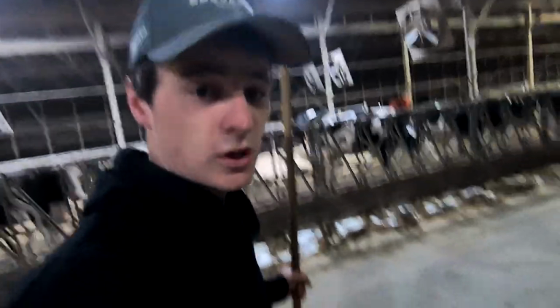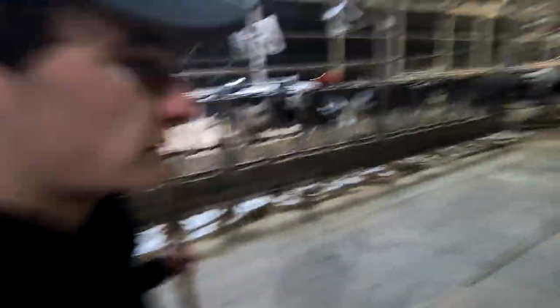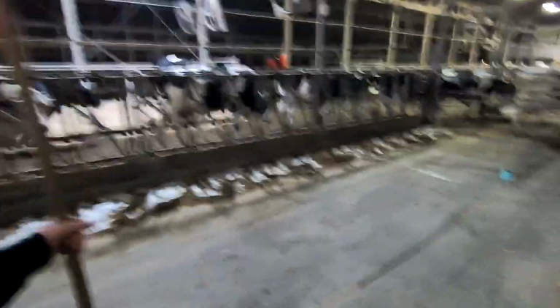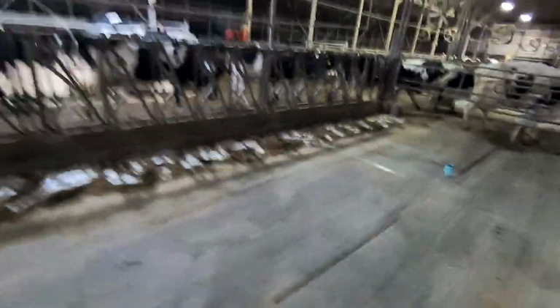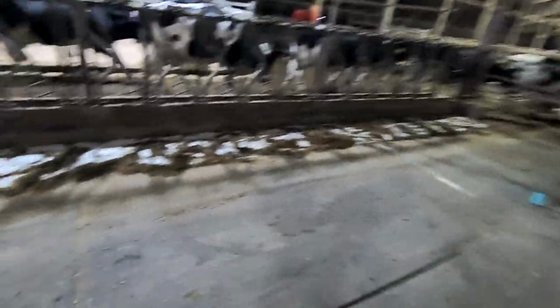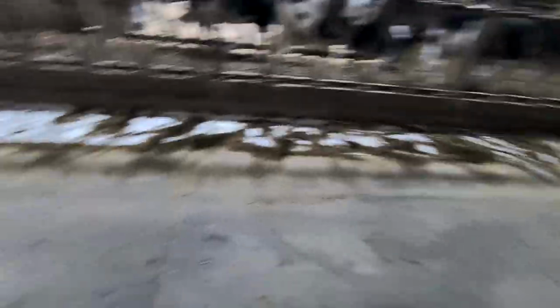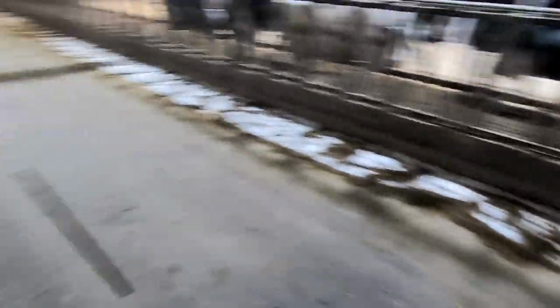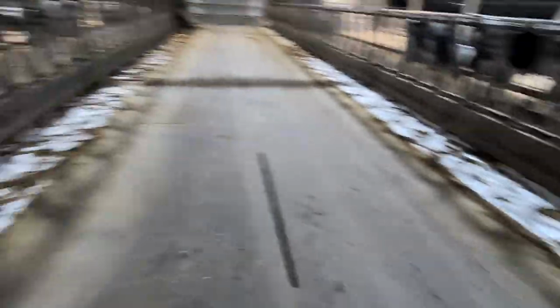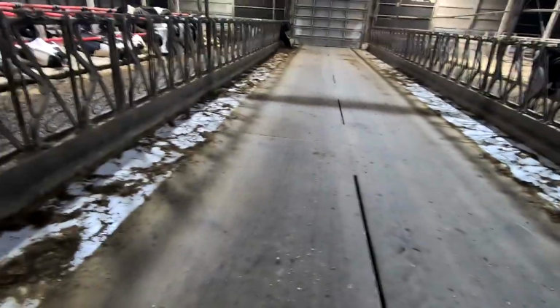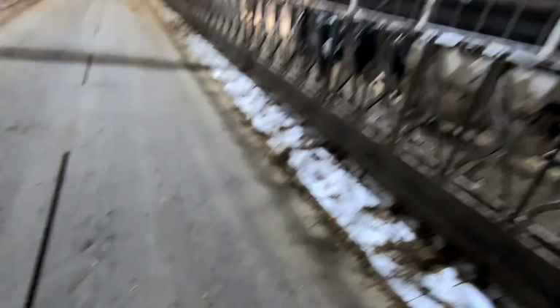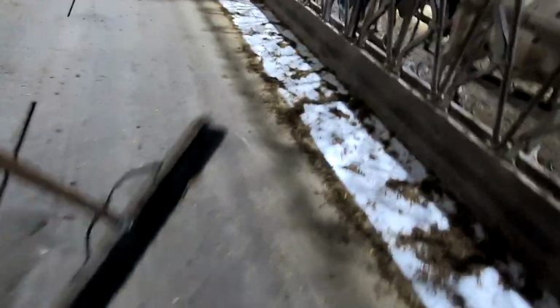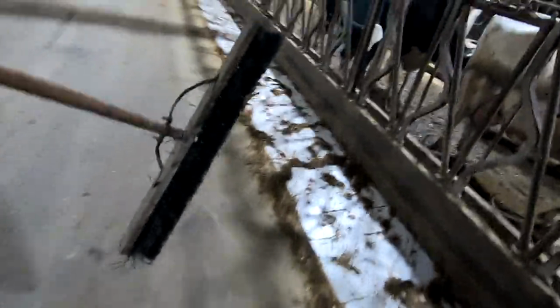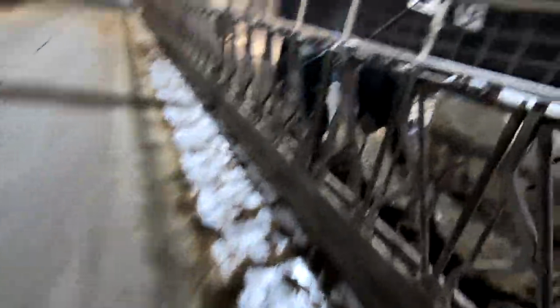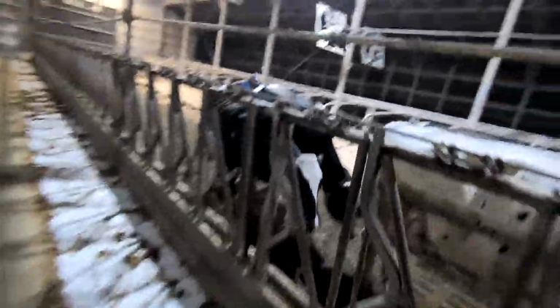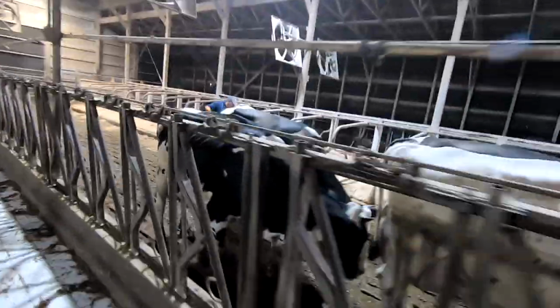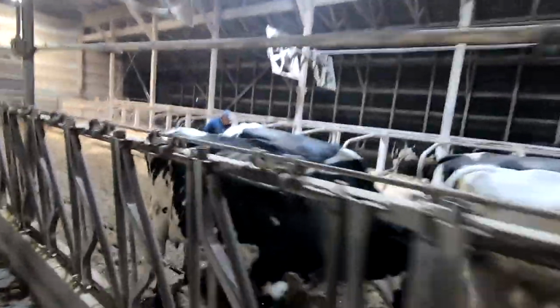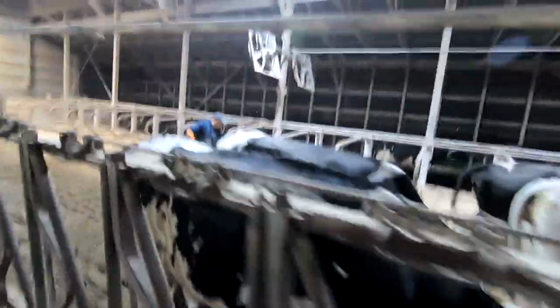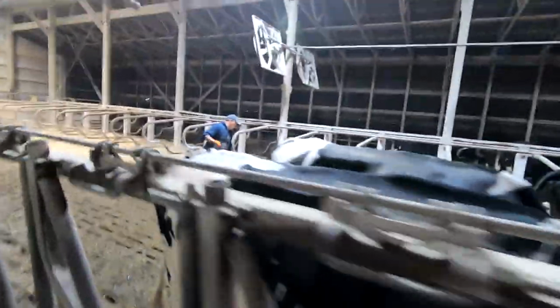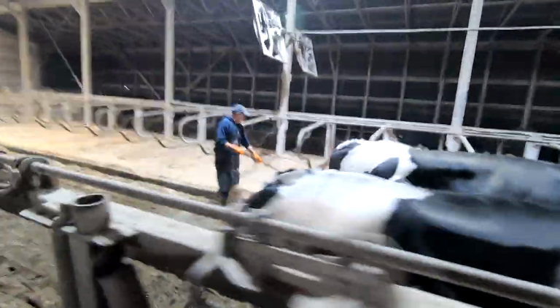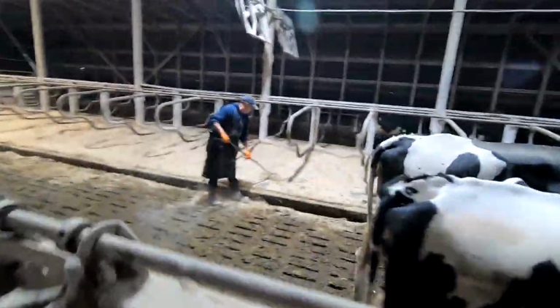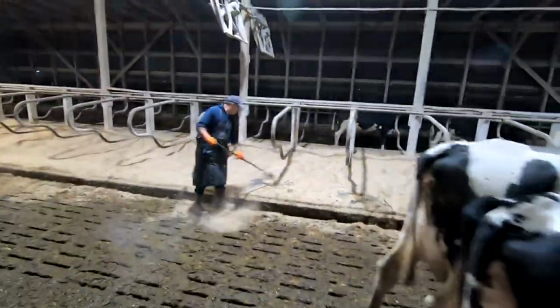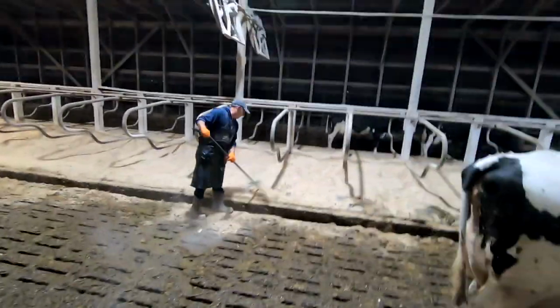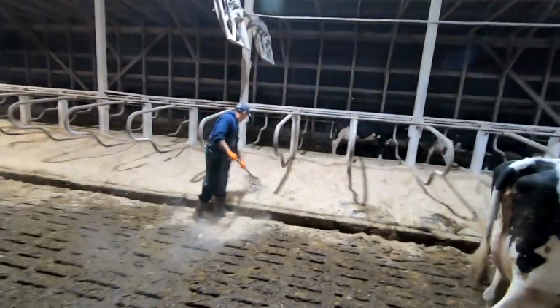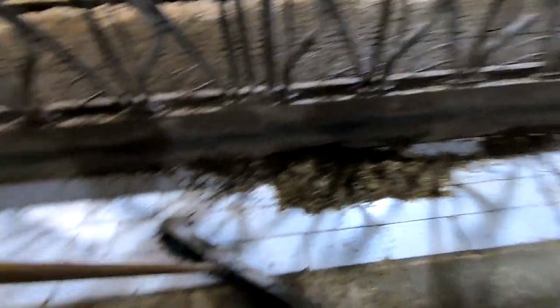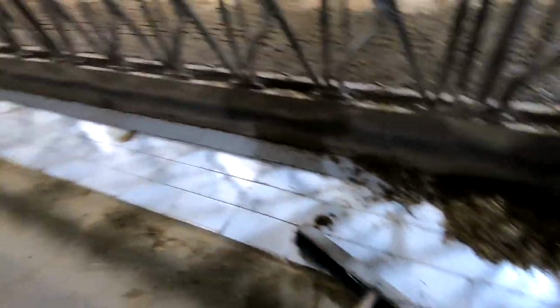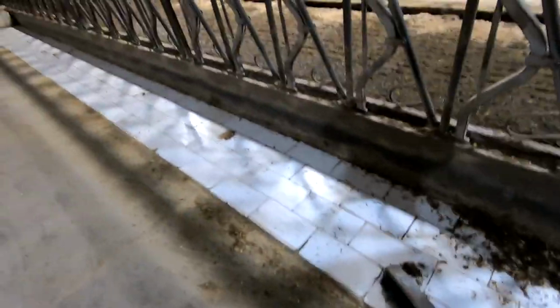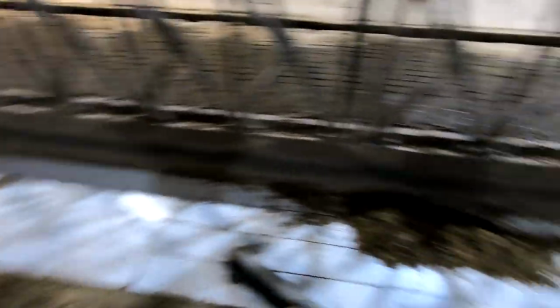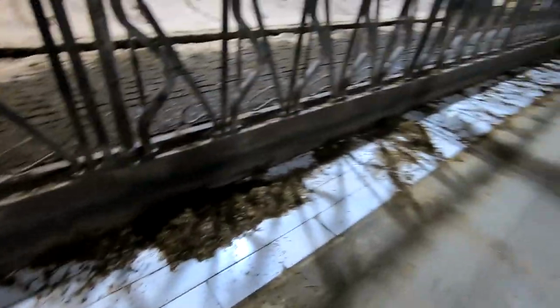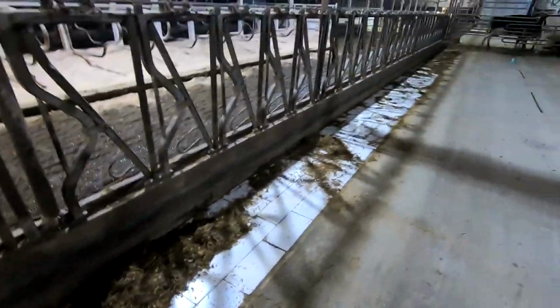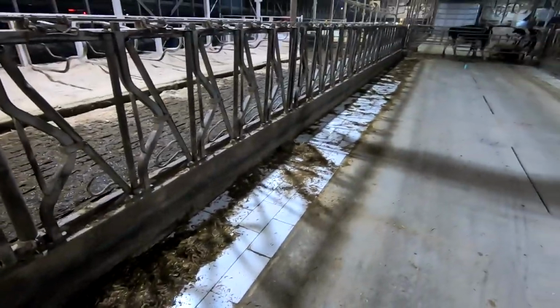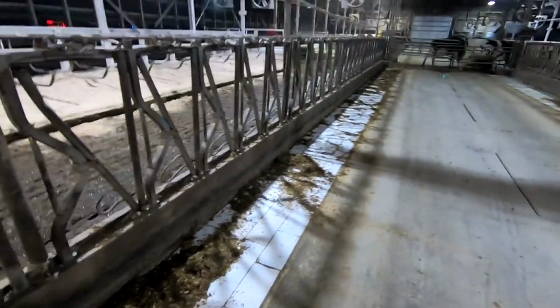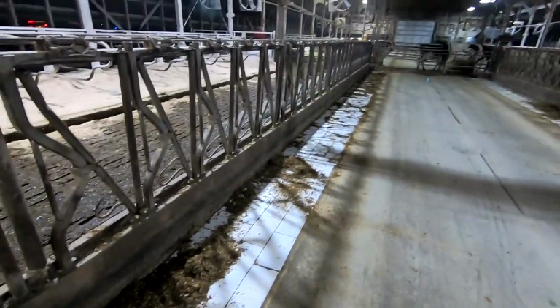I just walked out to the freestall. I'm checking the troughs, seeing how much feed is left over. Going to sweep the edges up a little bit. My dad's getting the third group of cows over. If there's just a little bit of feed left, they like to sweep it together so the cows can eat more of it.